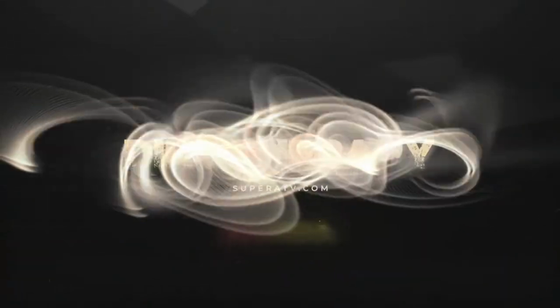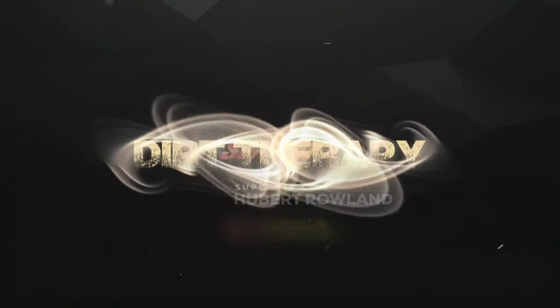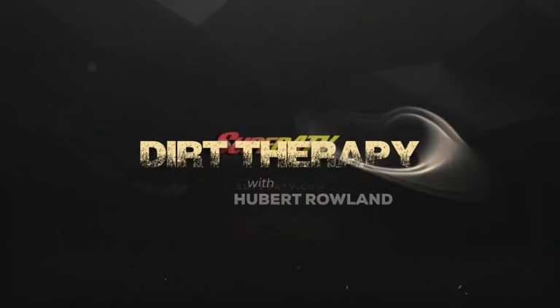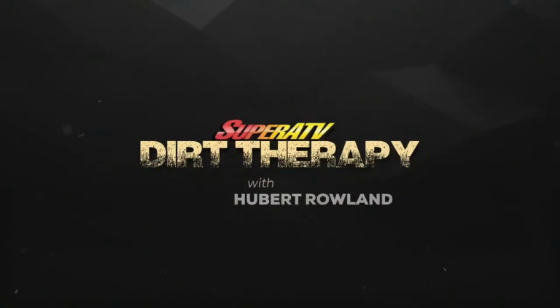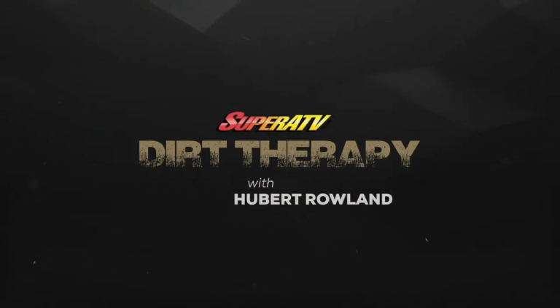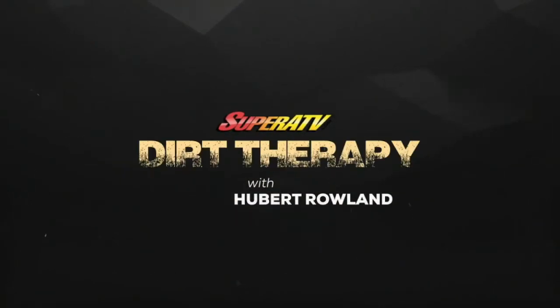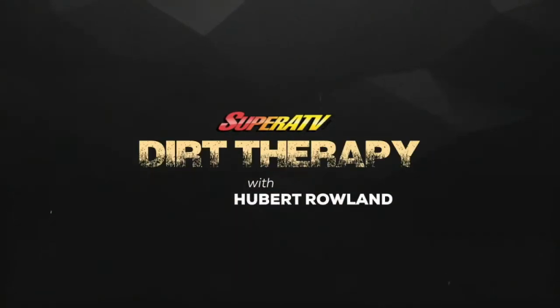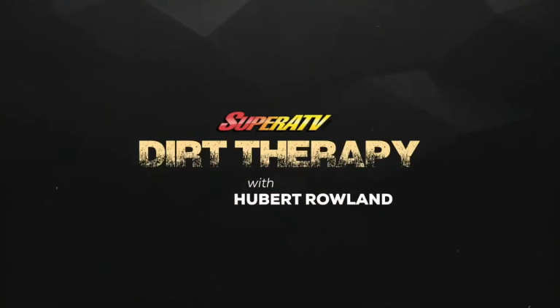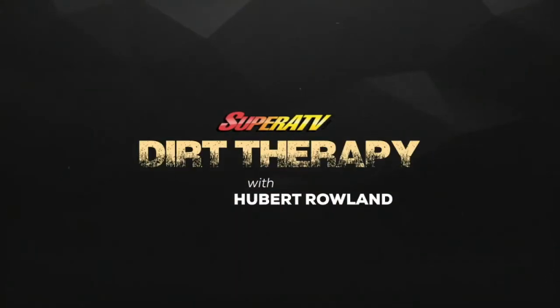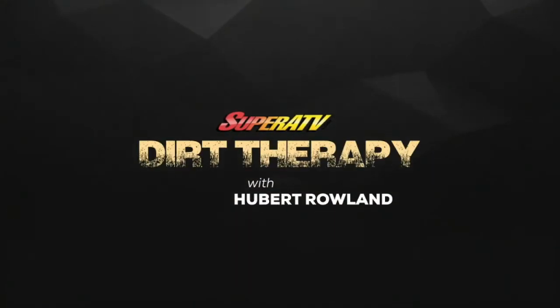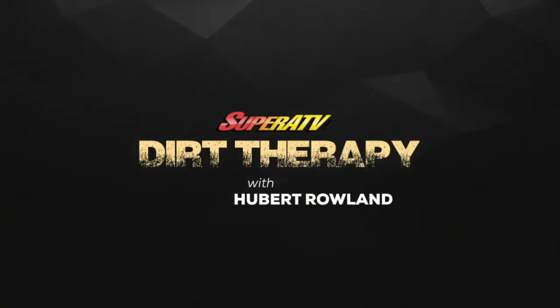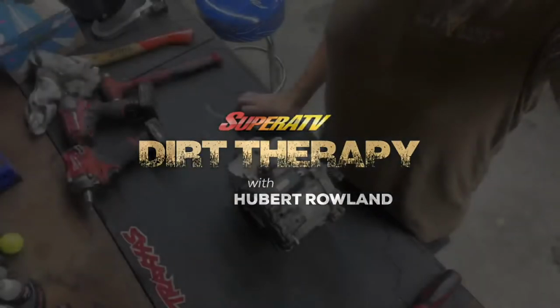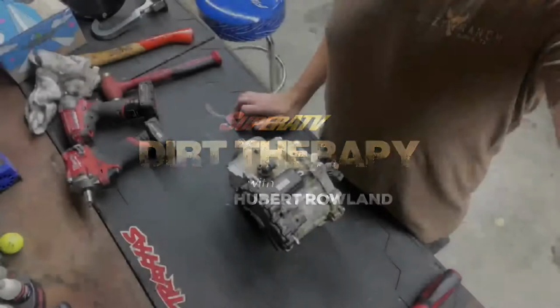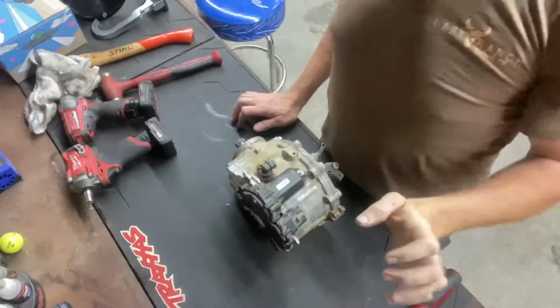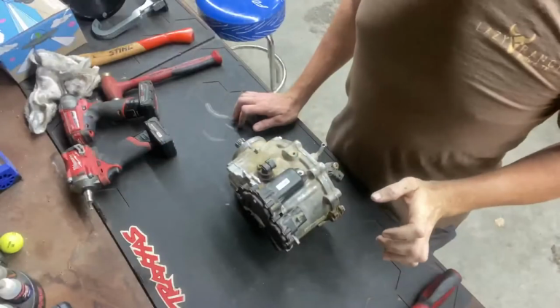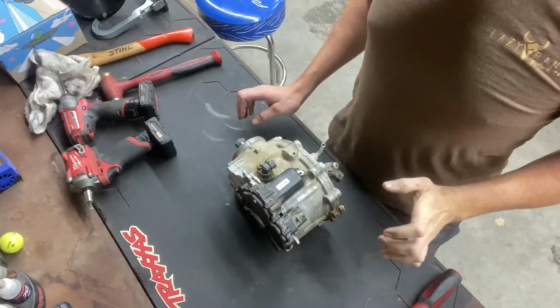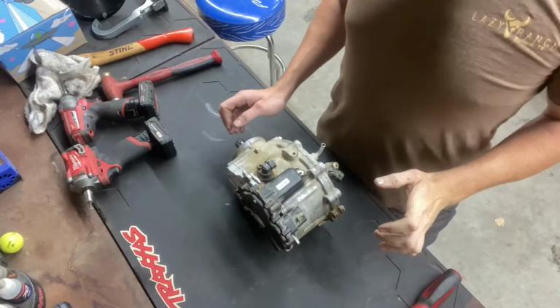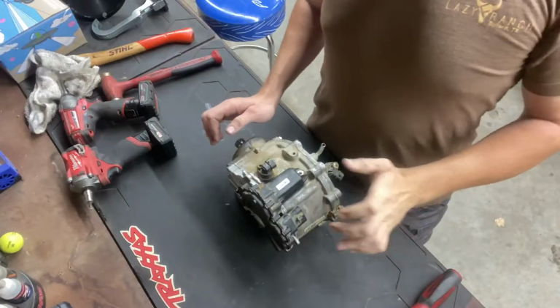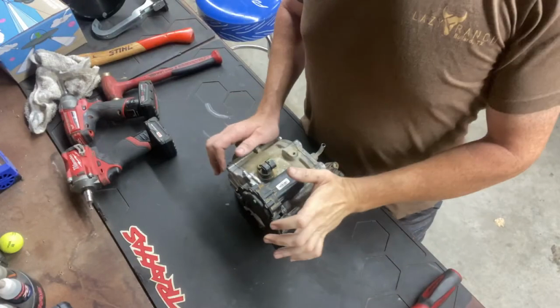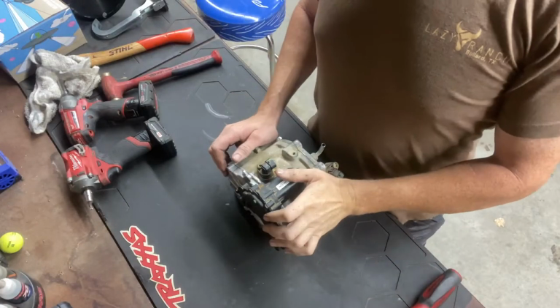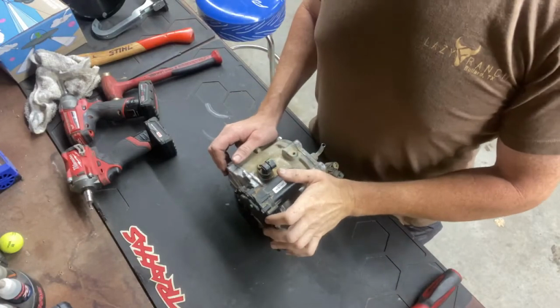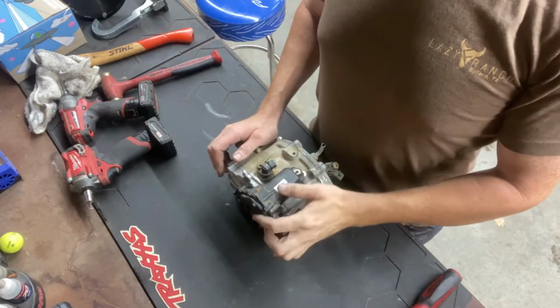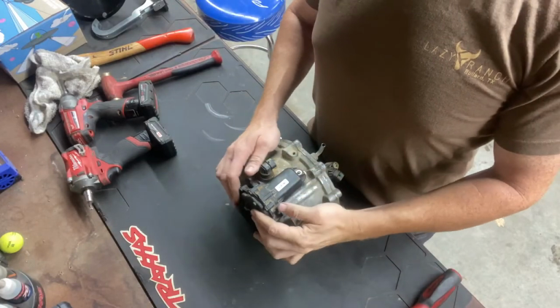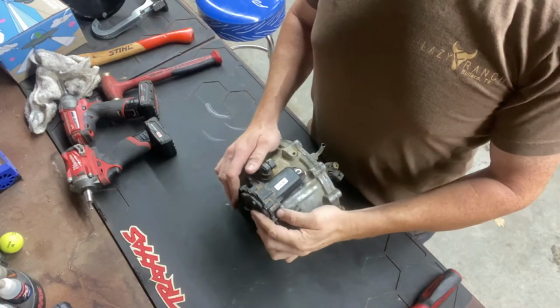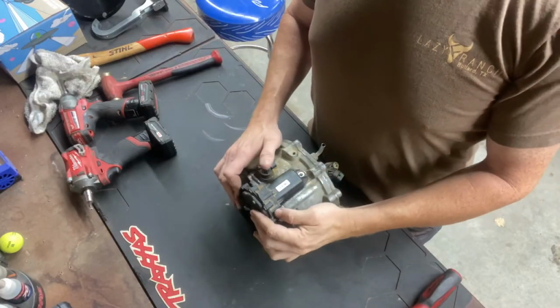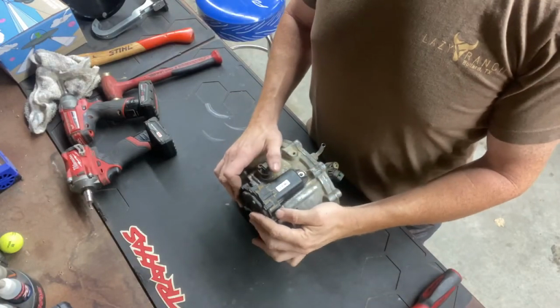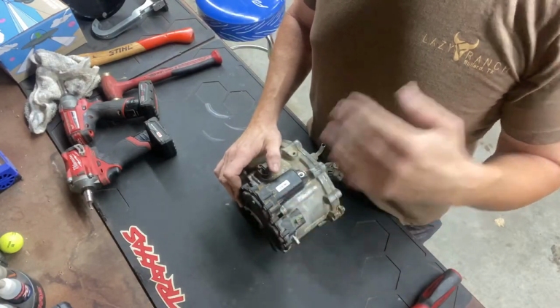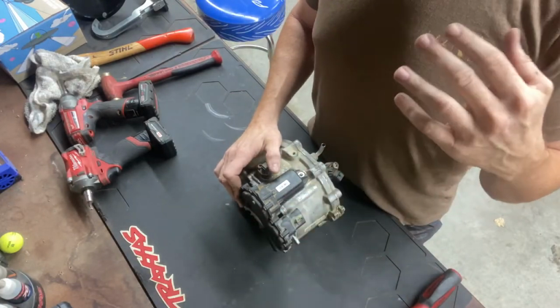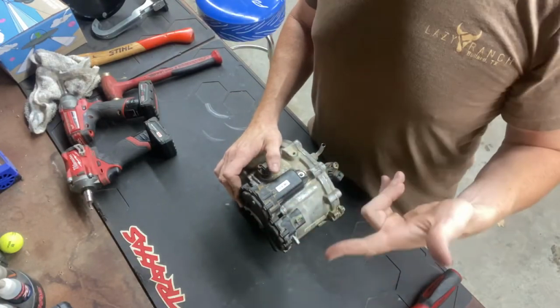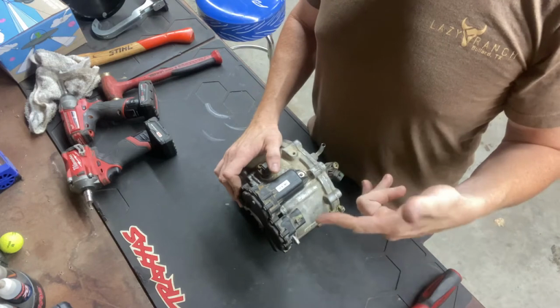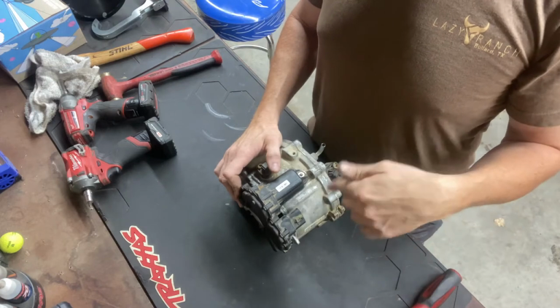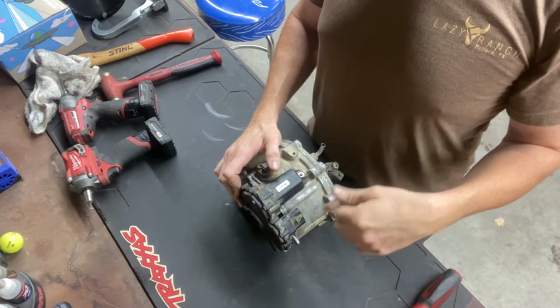It's time for some dirt therapy. I'm going to show you how to take a smart lock front diff apart.